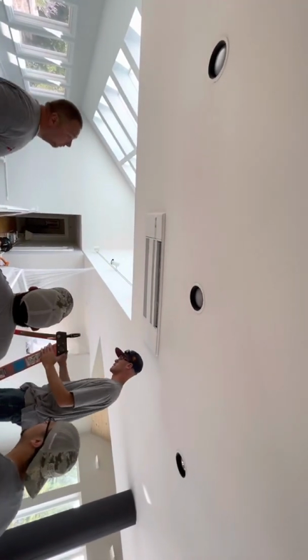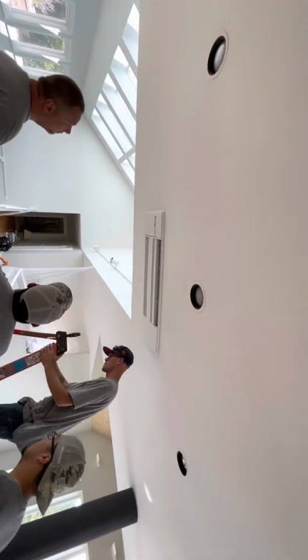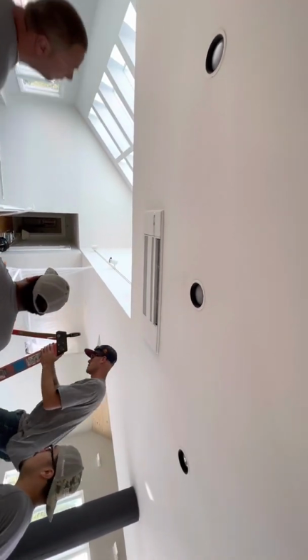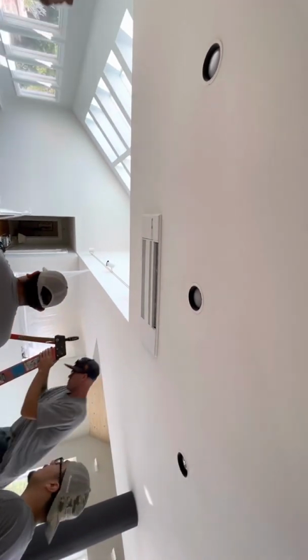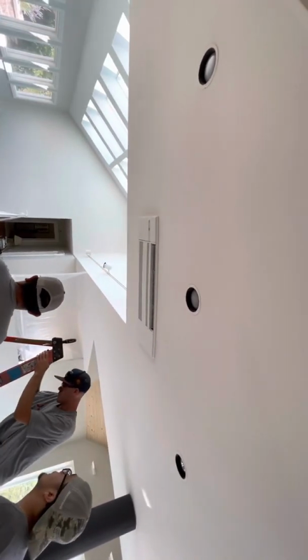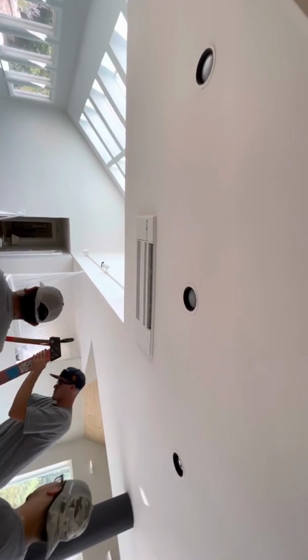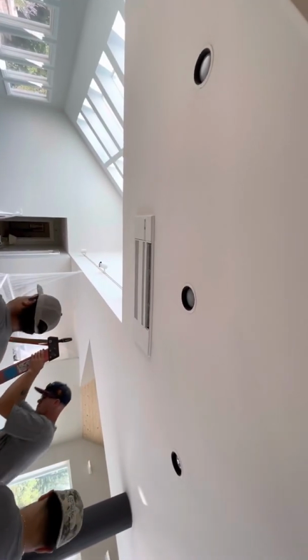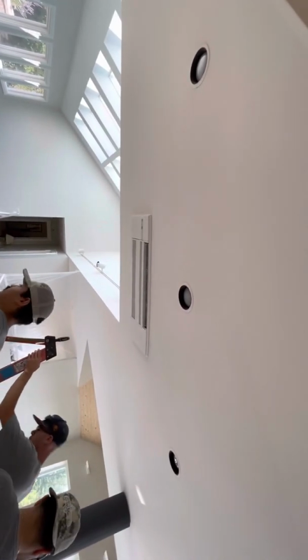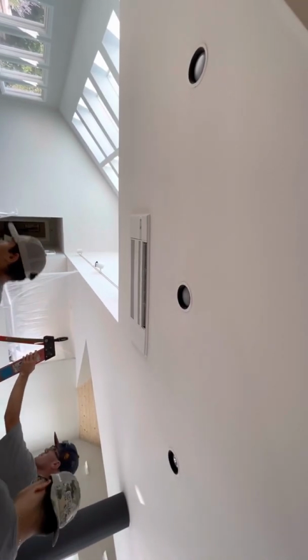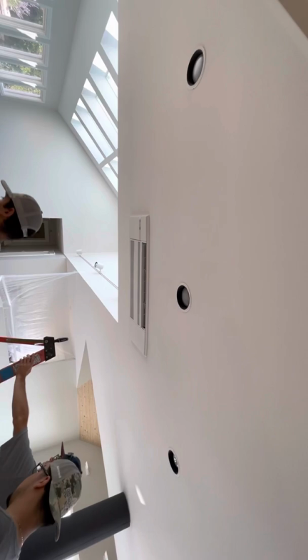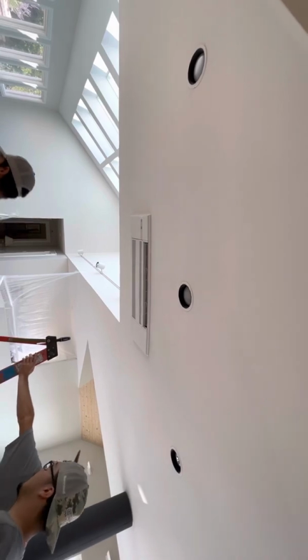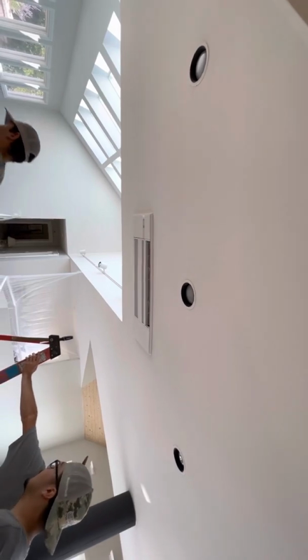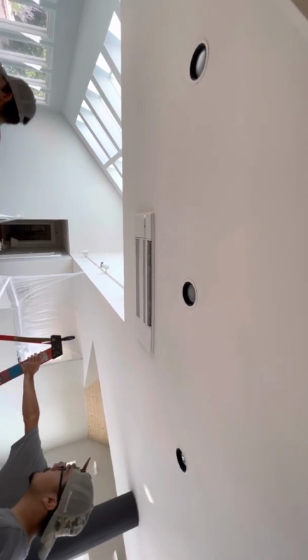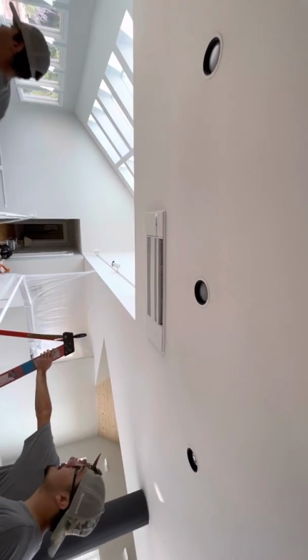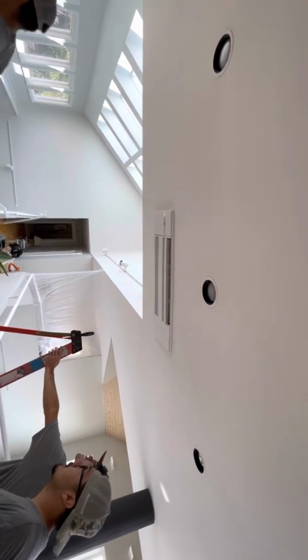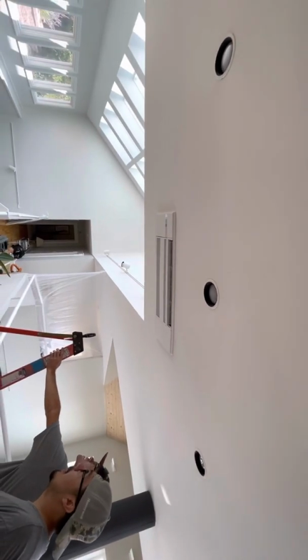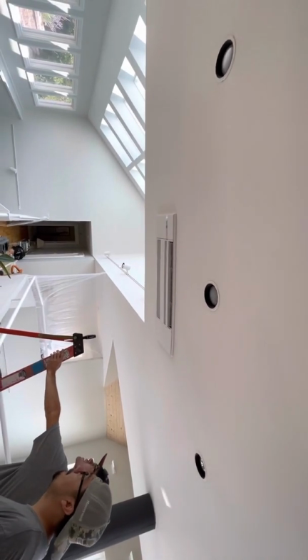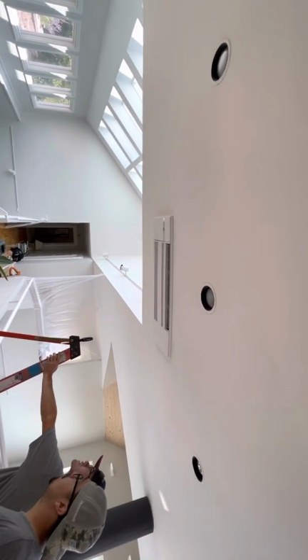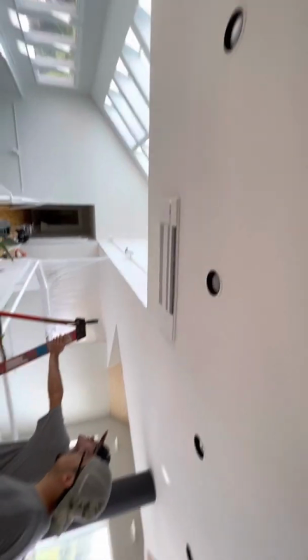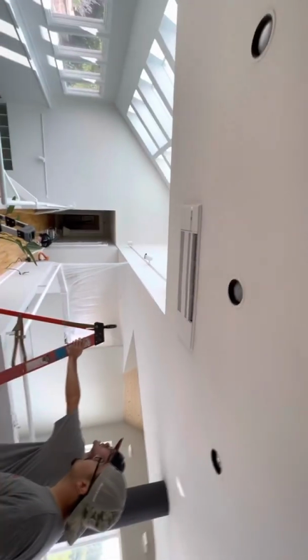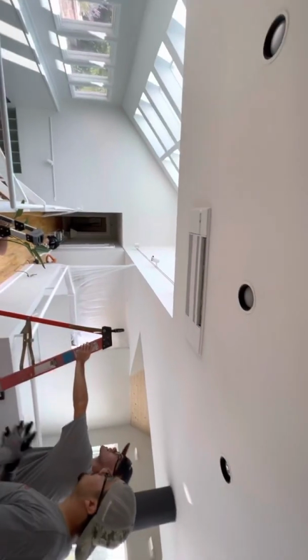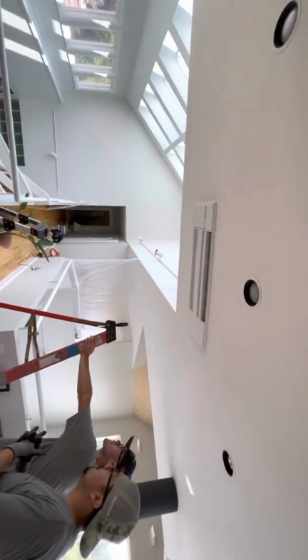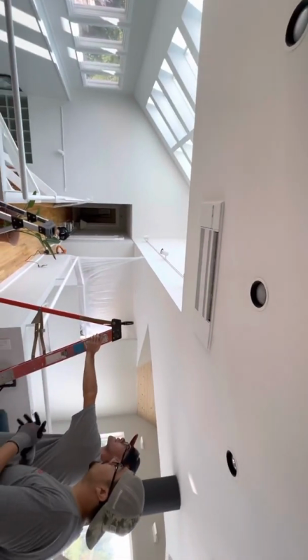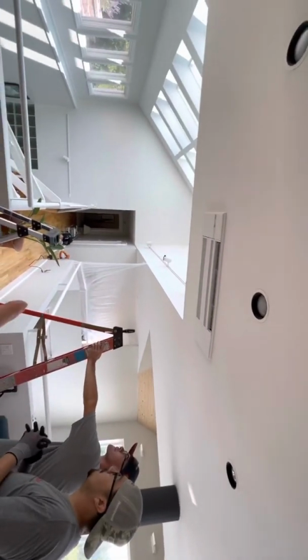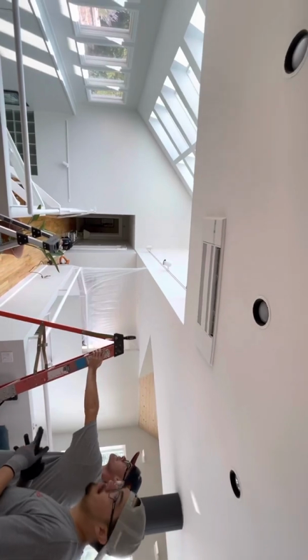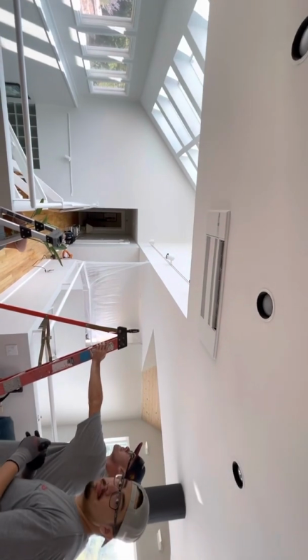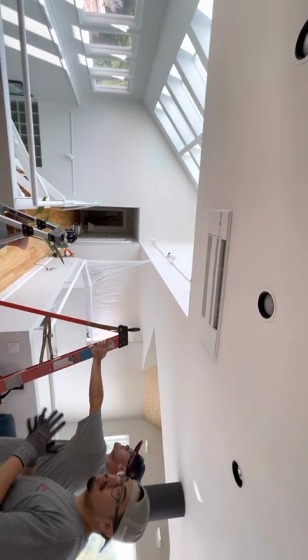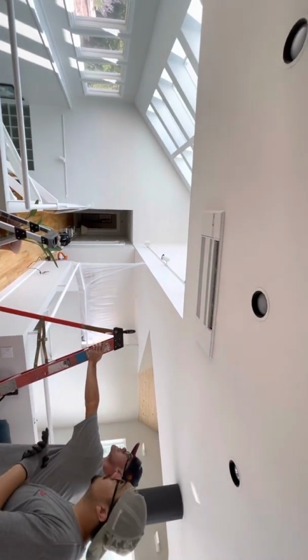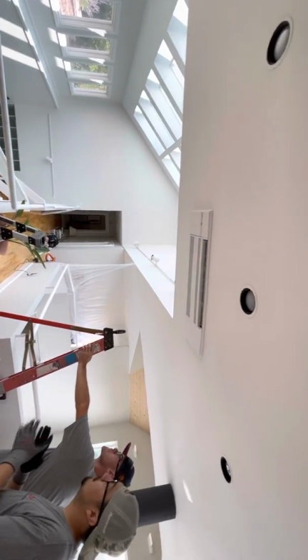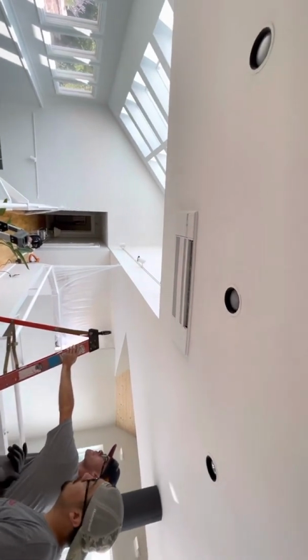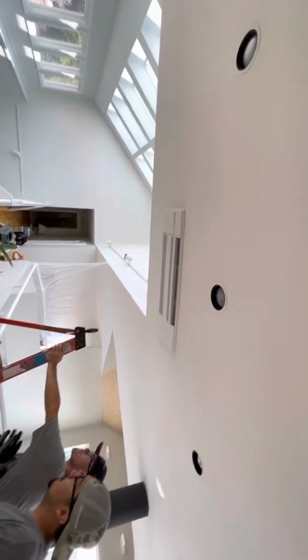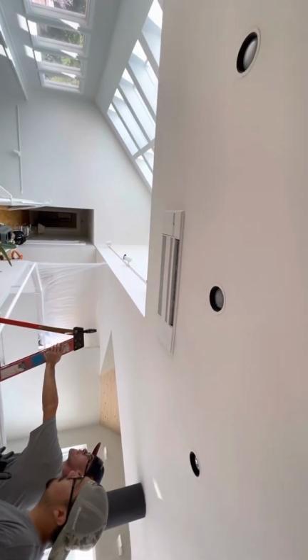And now everything else is going to basically be done from the attic. We're going to run the refrigeration pipes and tie them all into that, but we got two more to do. We're going to do the one over there next — just wanted to show you that quick video.